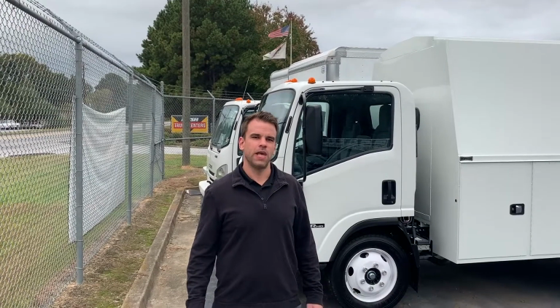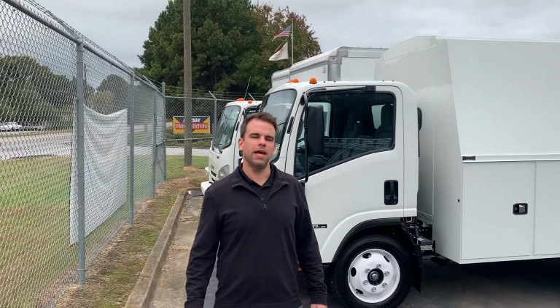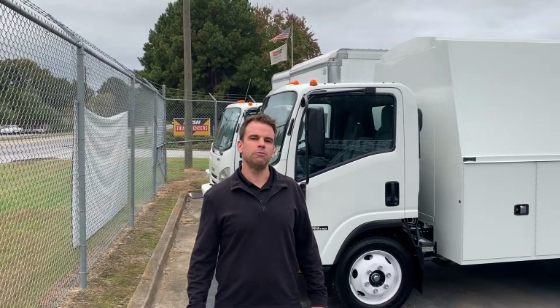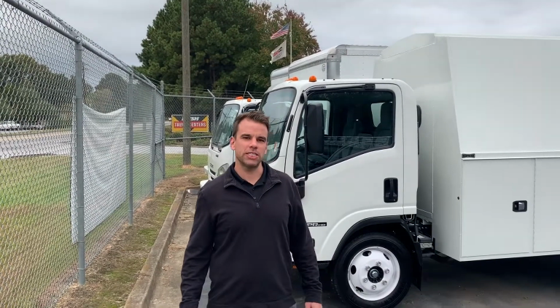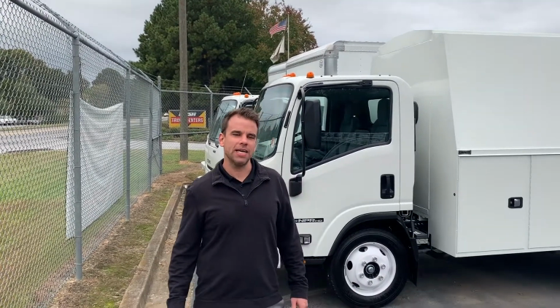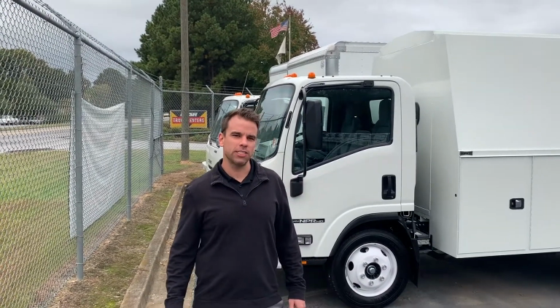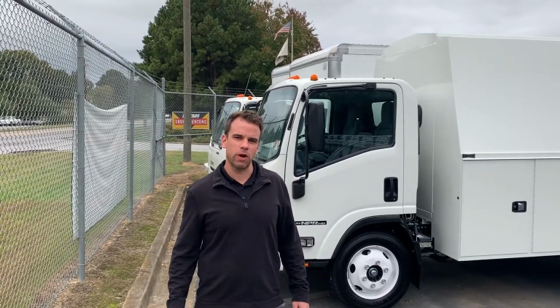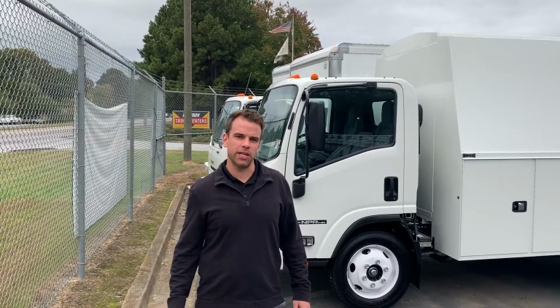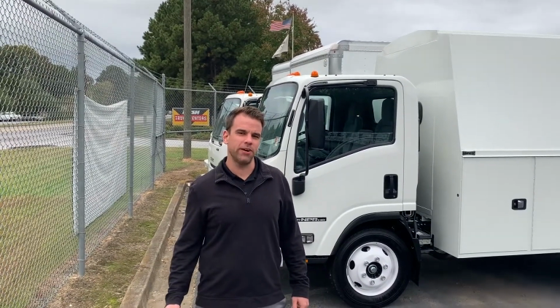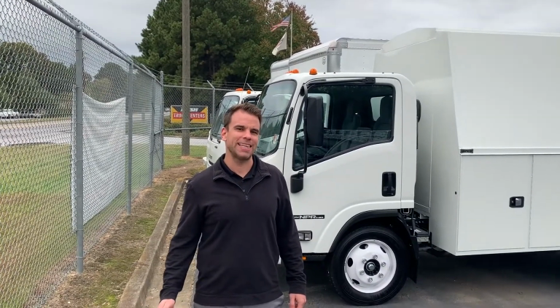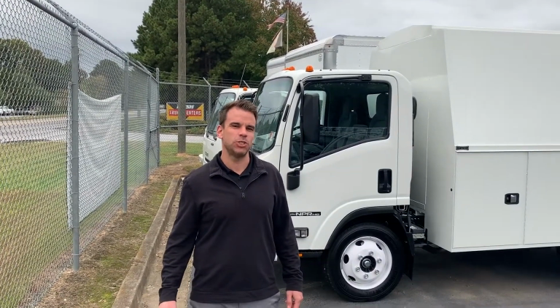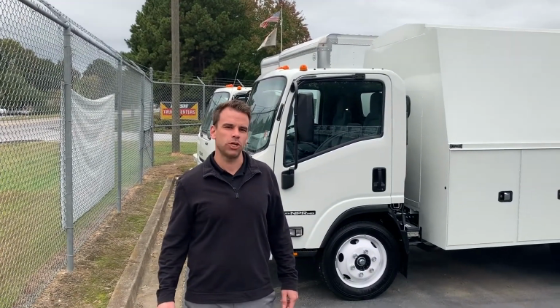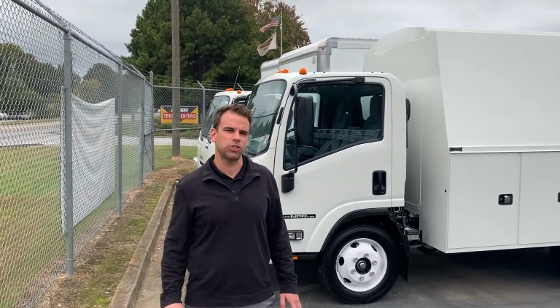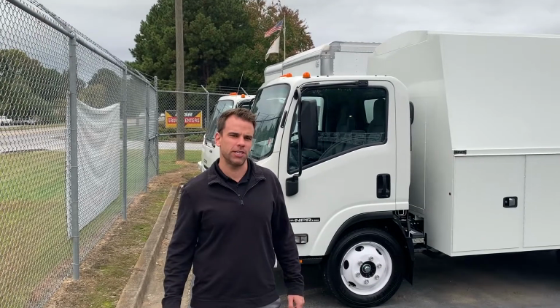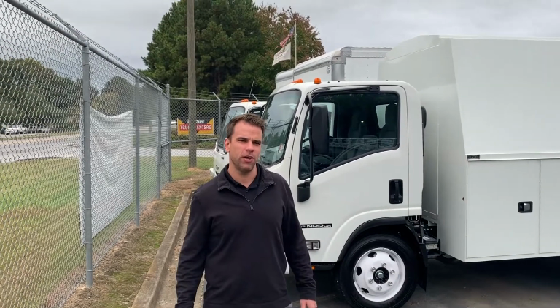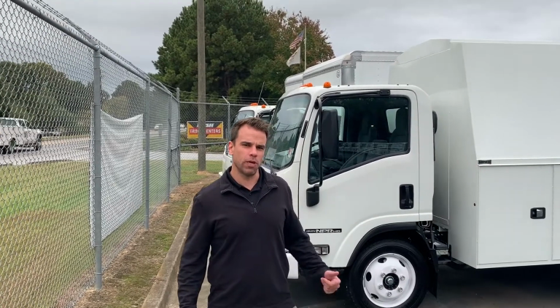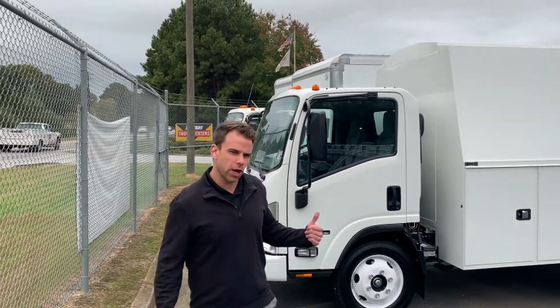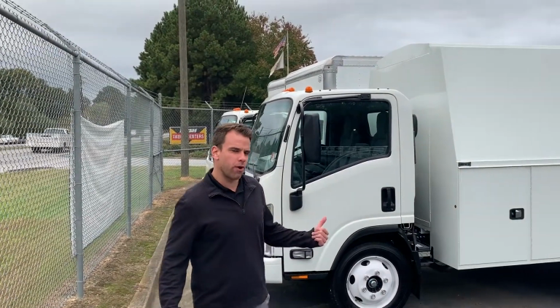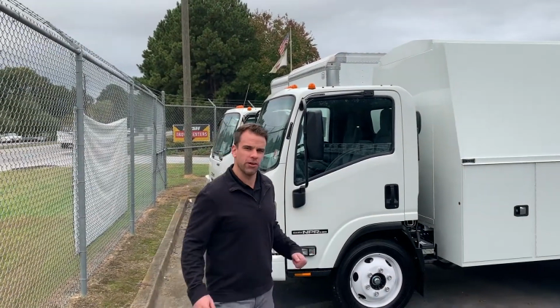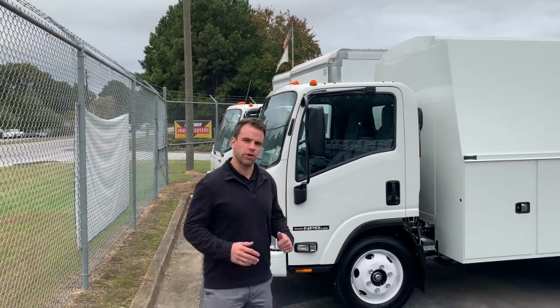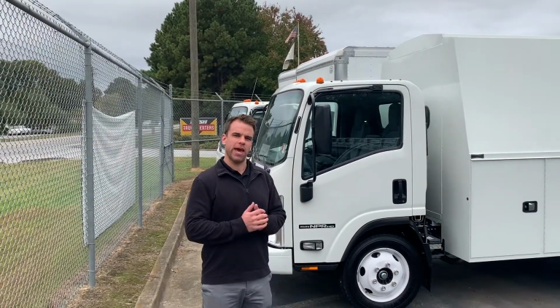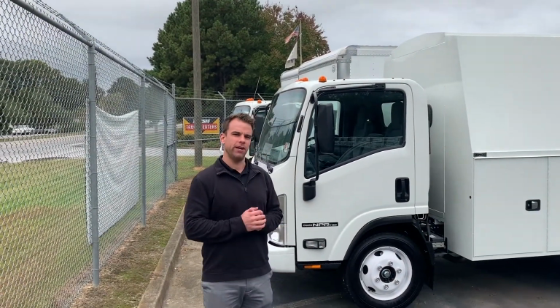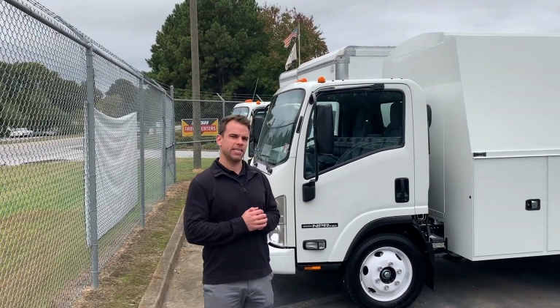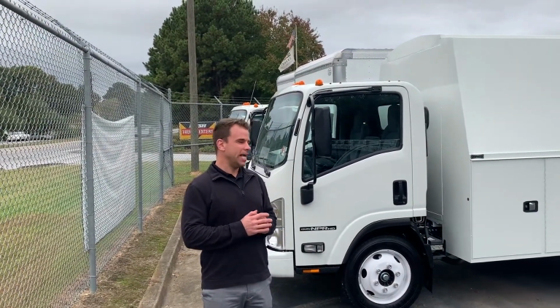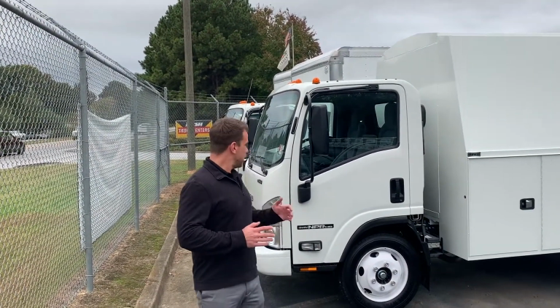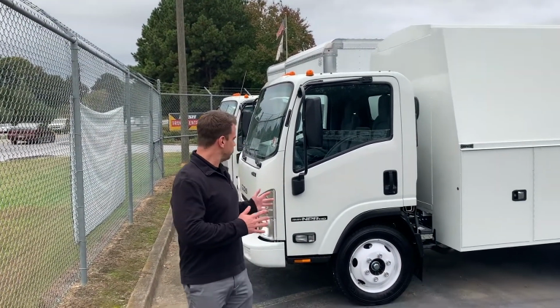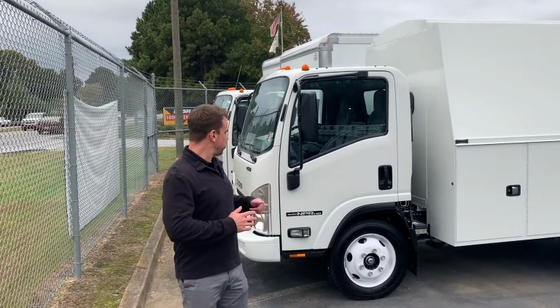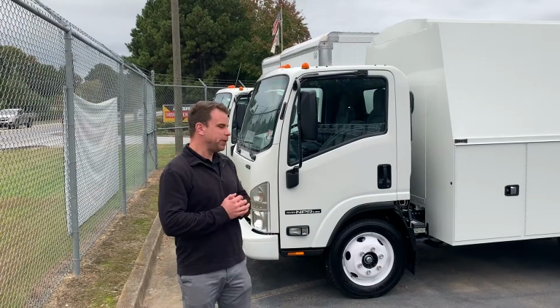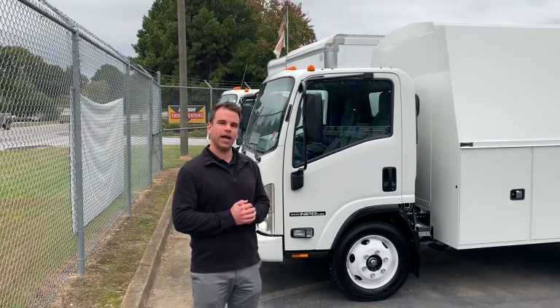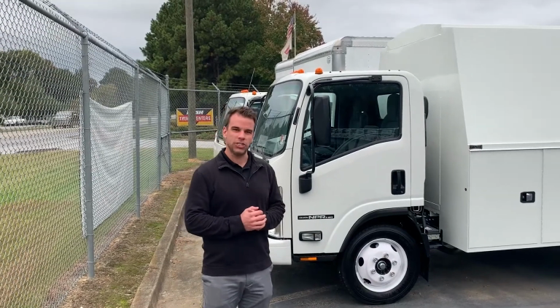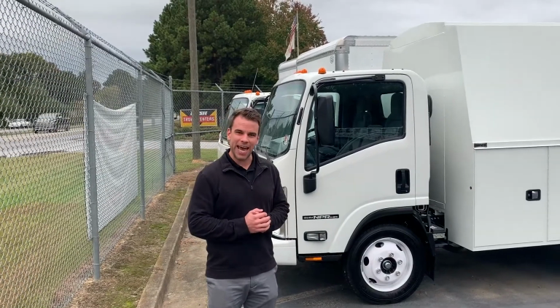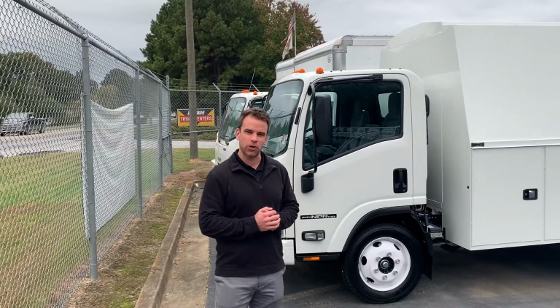Hey, I'm Justin Scott, truck sales representative here at Atlanta, Georgia Rush Truck Center. I want to show you all one of our ready-to-roll trucks we have here. This is an Isuzu NPR-HD gas truck.